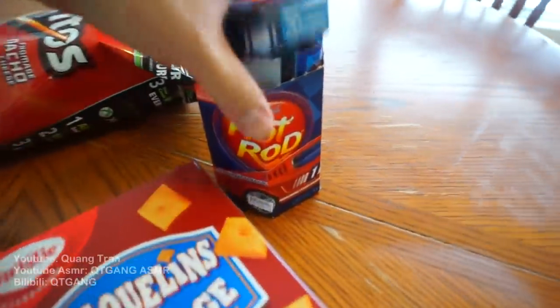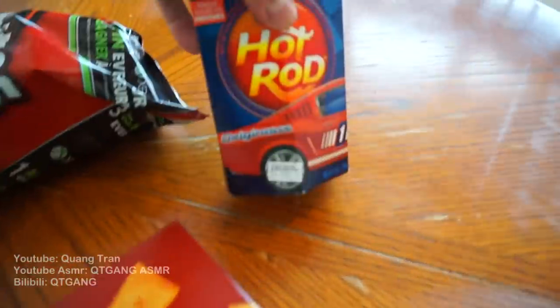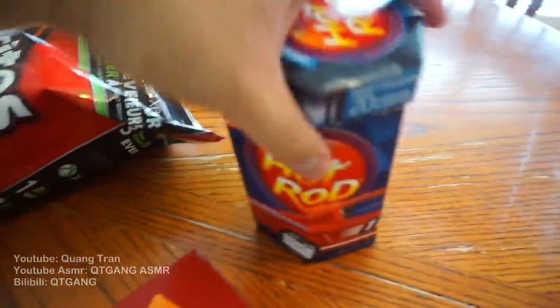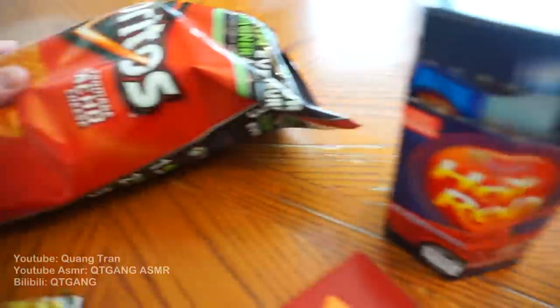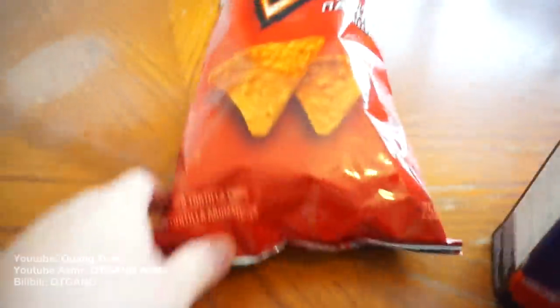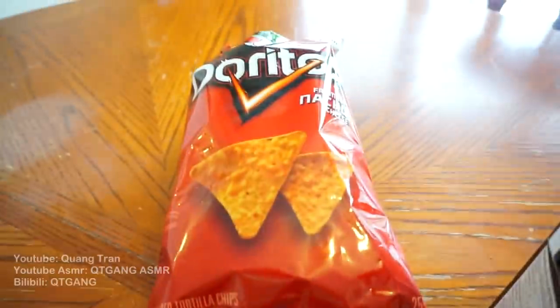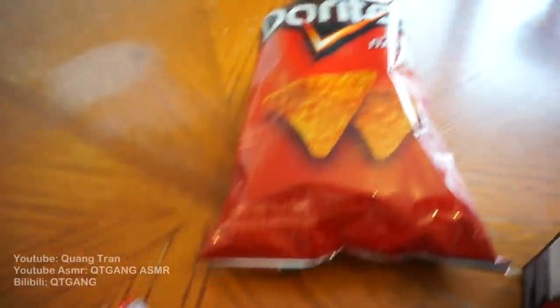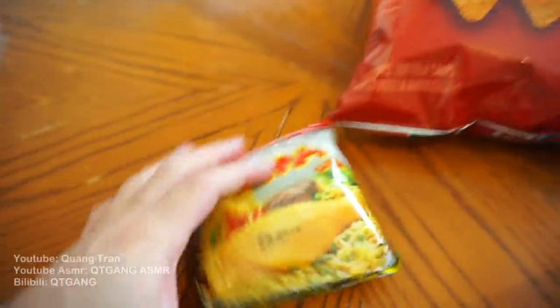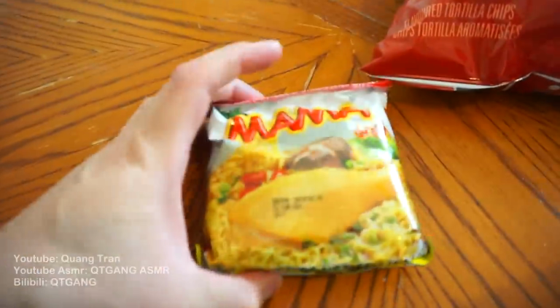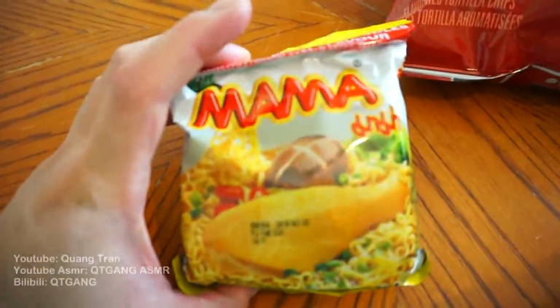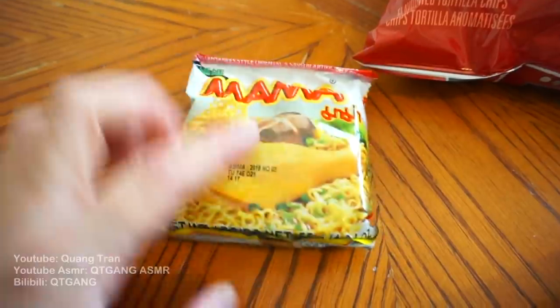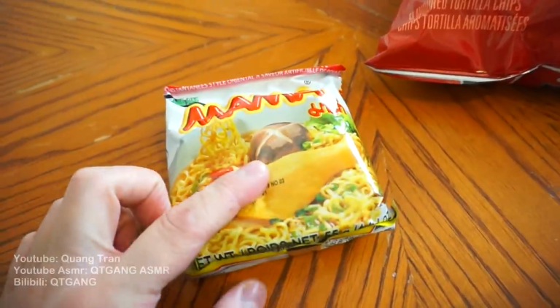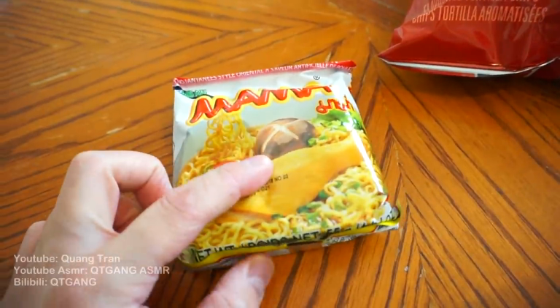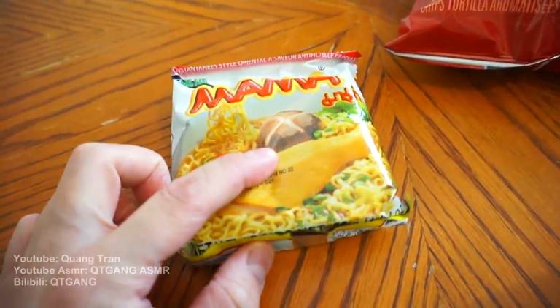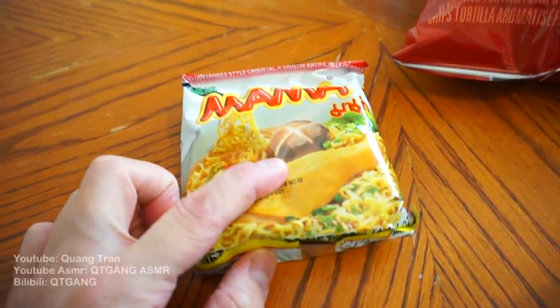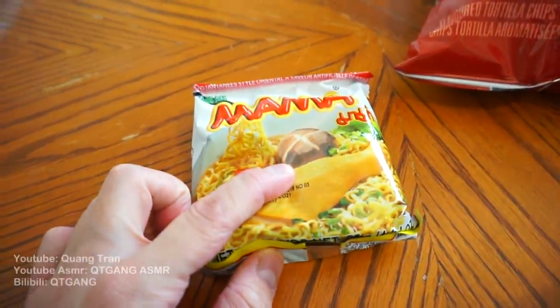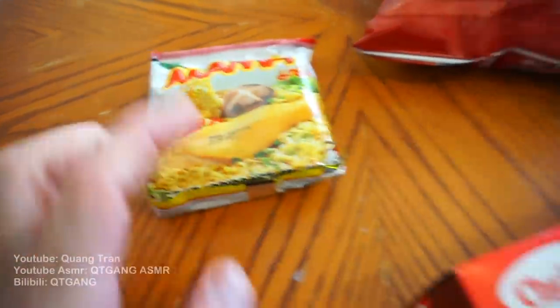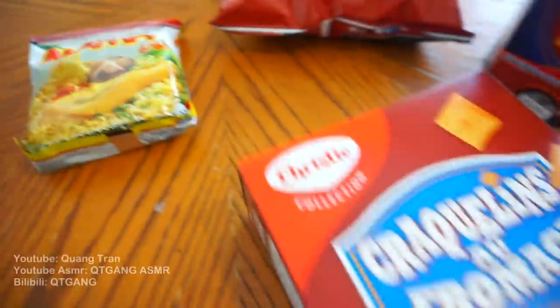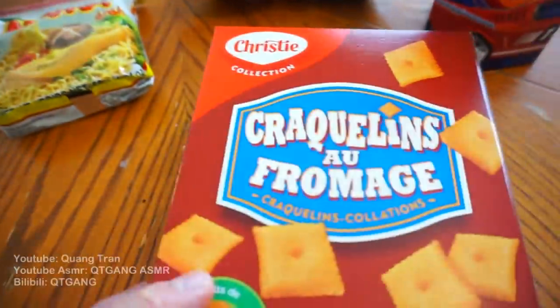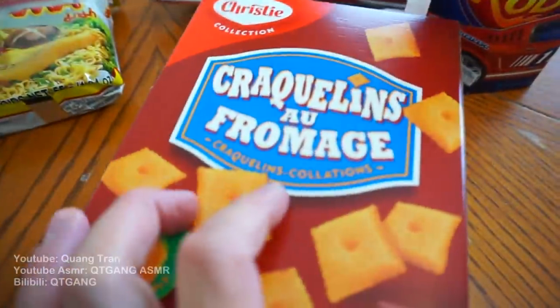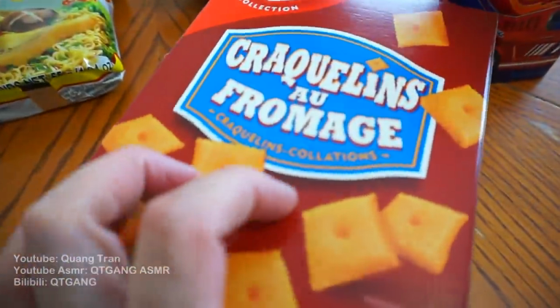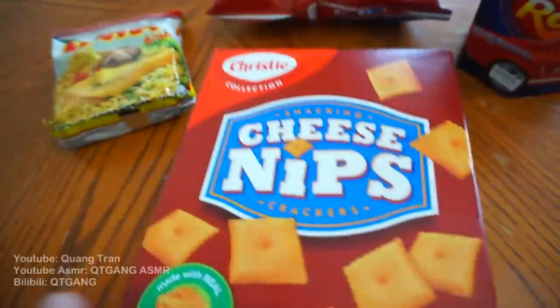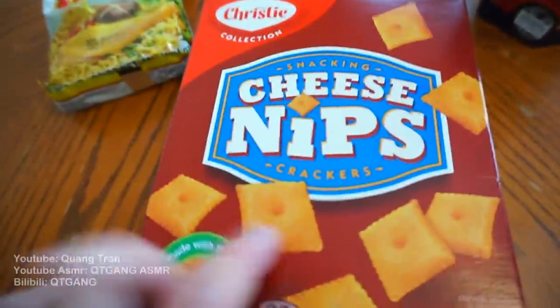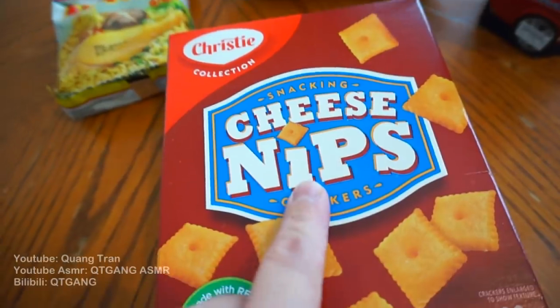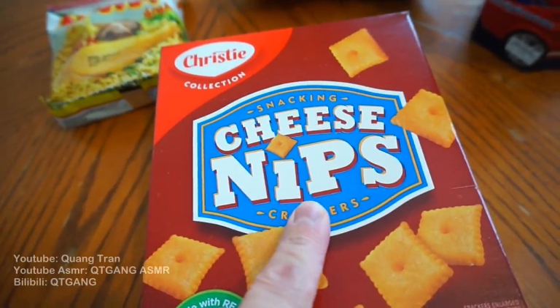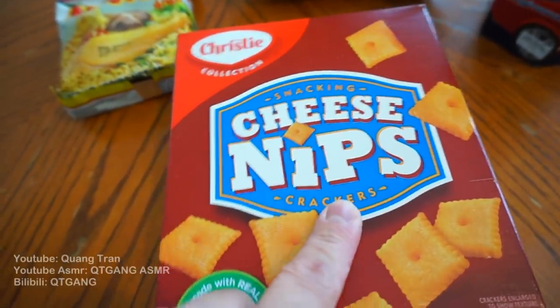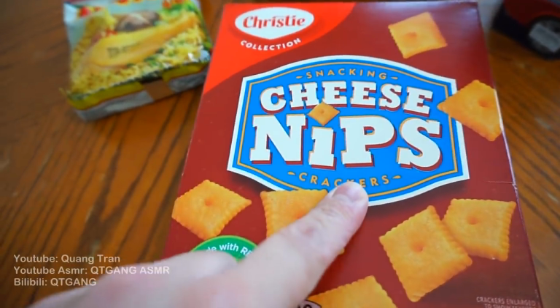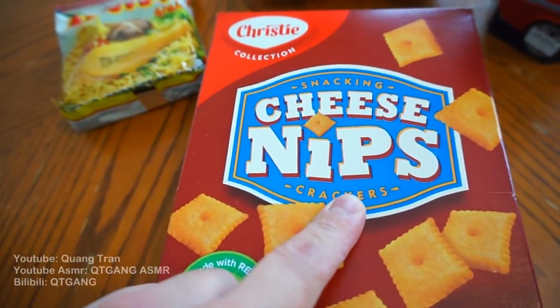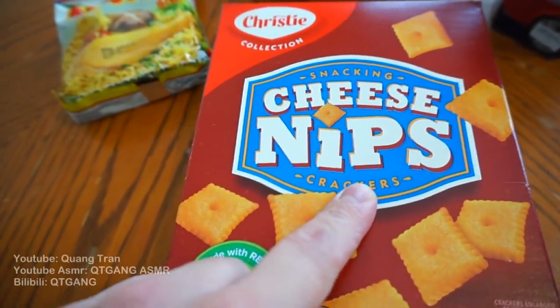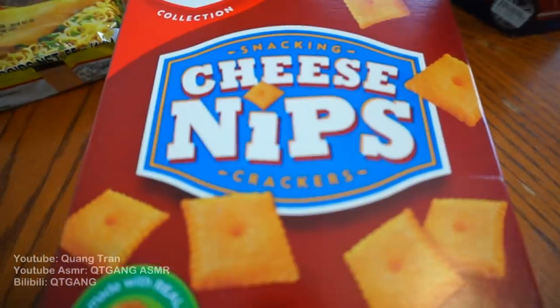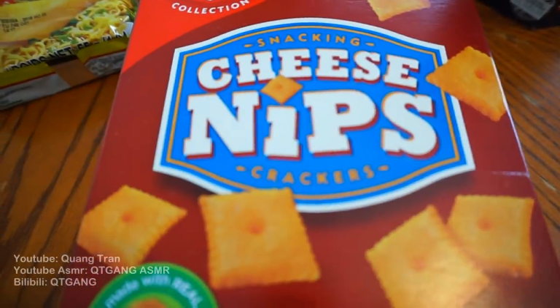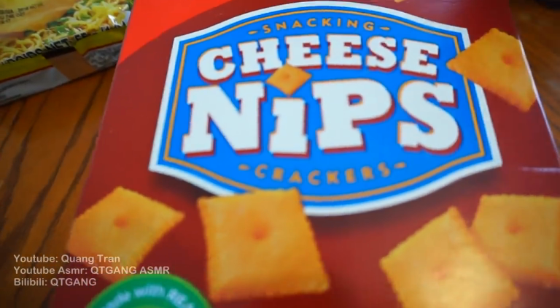So it was hot rods, Doritos, mama noodles — not mama noodles particularly, but just instant noodles. Some cheese nips, or what do you guys call it in the States? Cheese tips? I don't know.